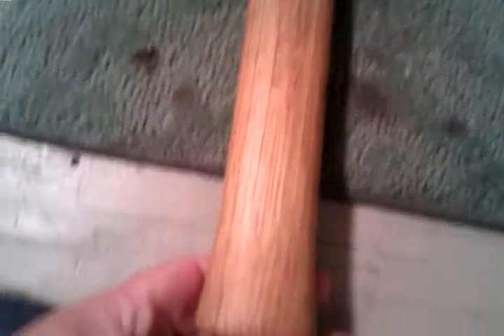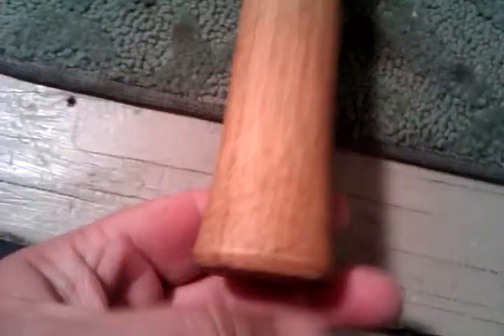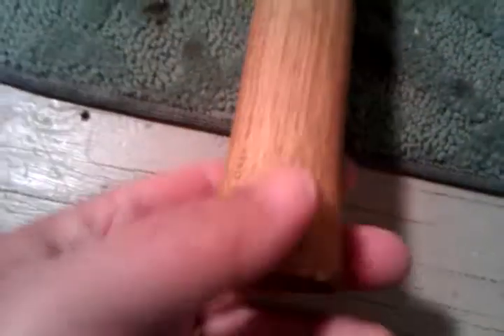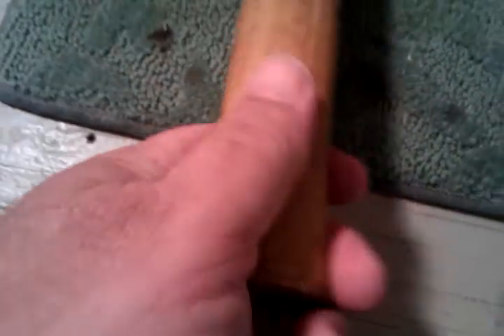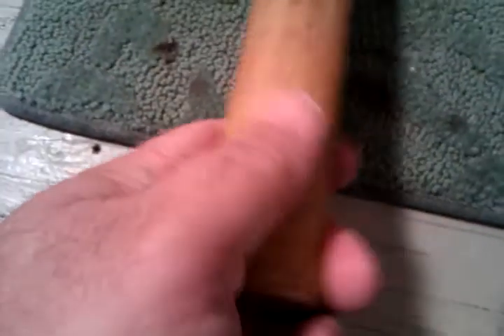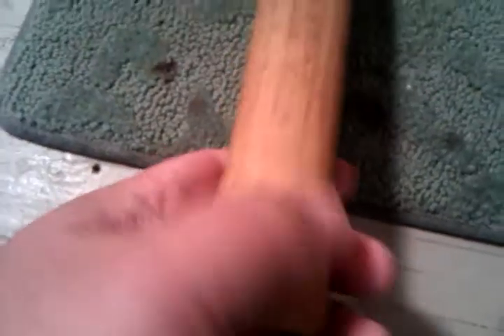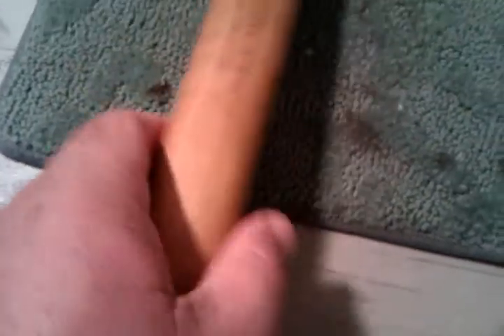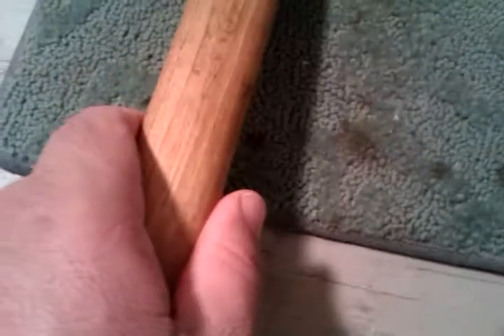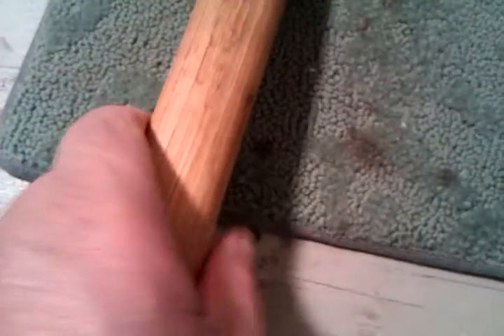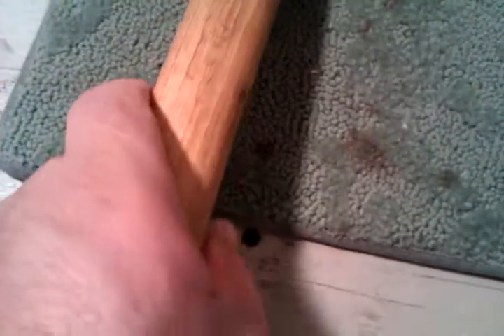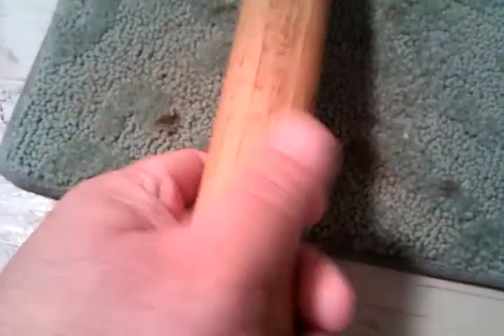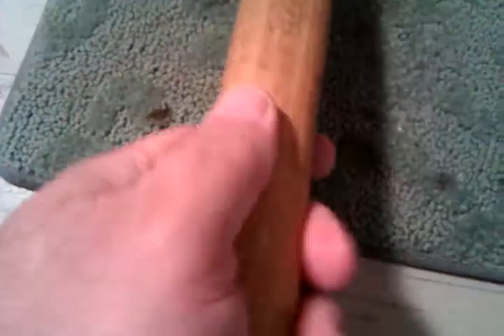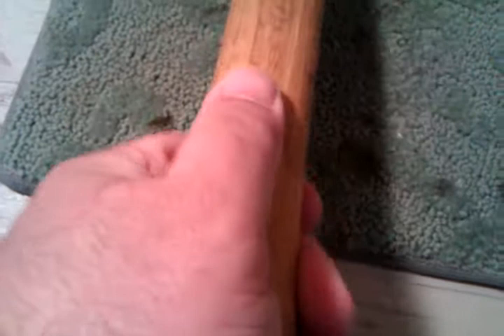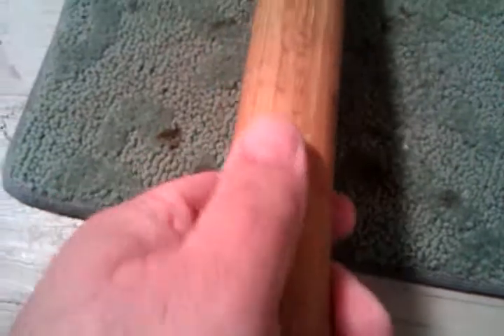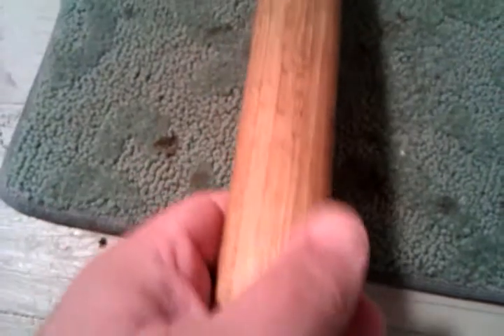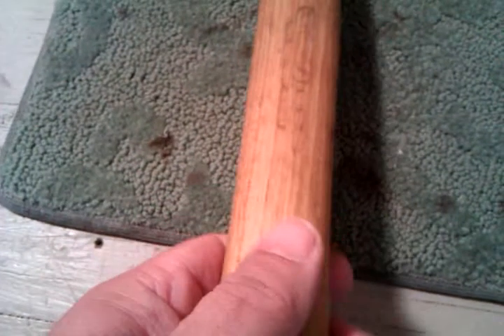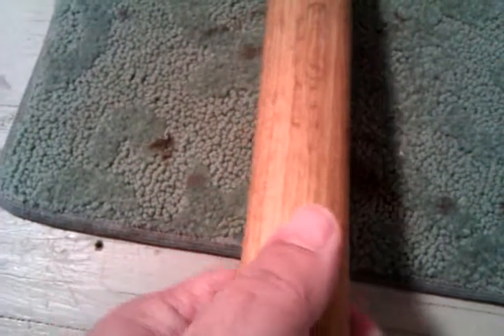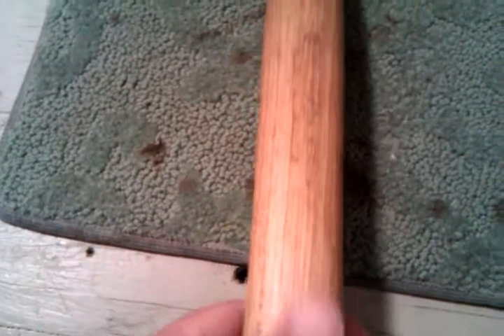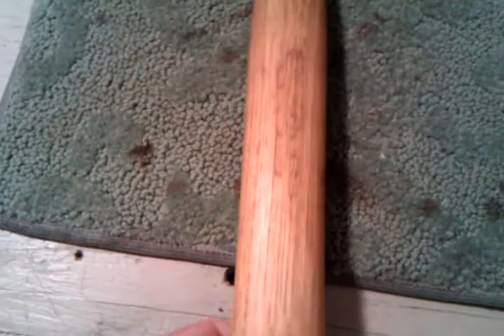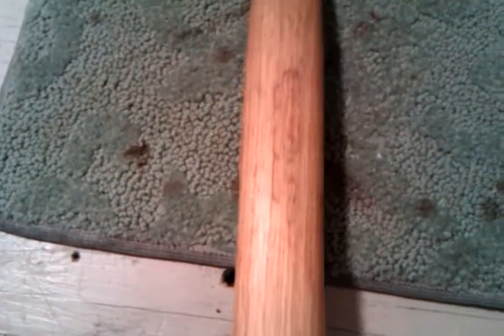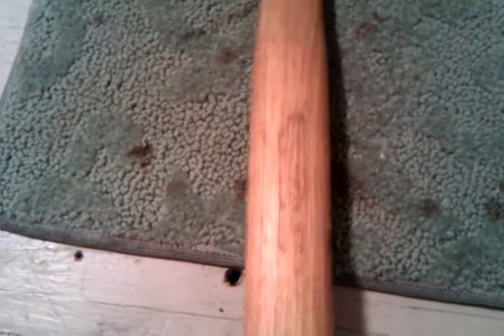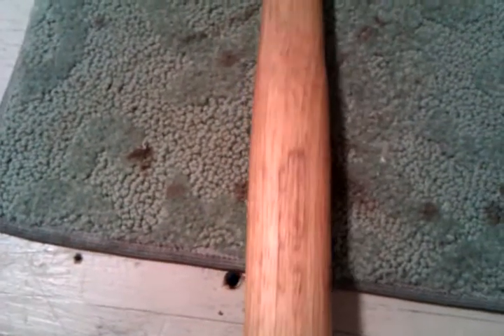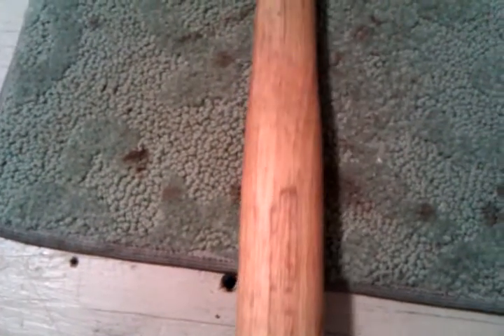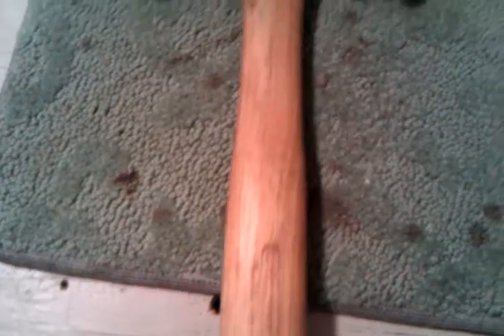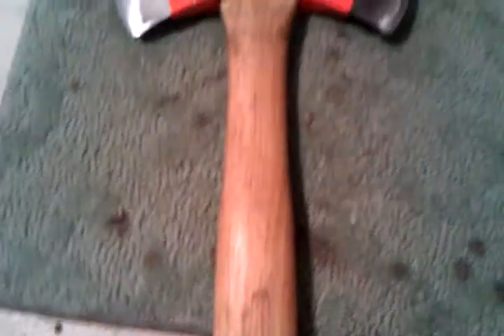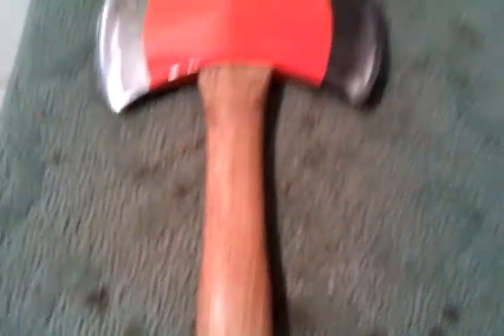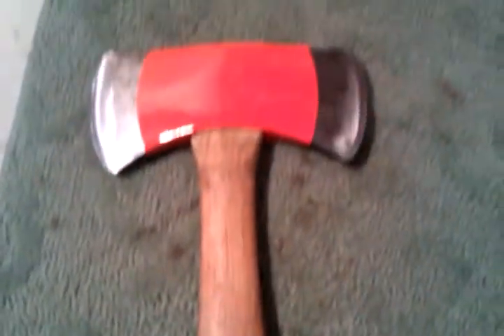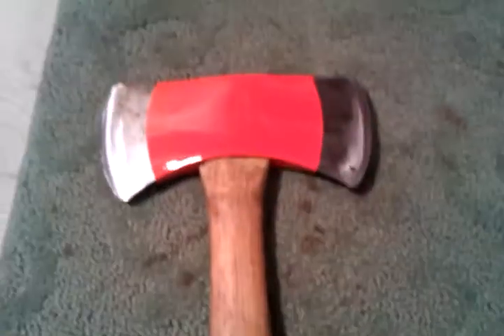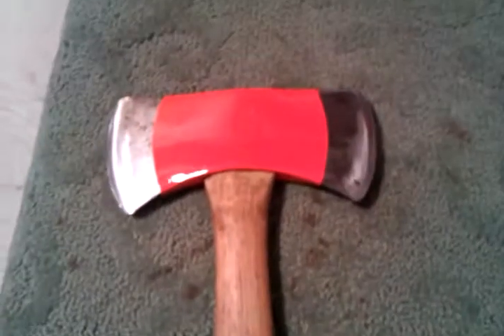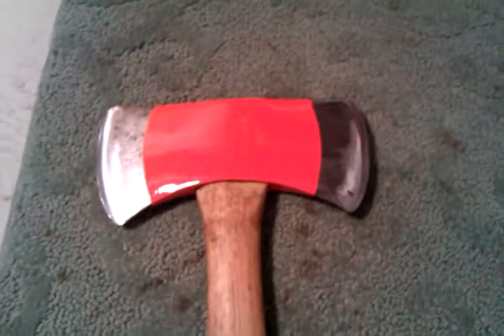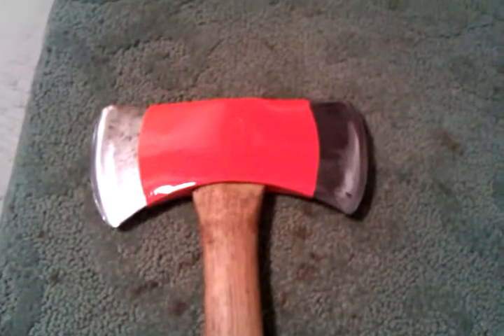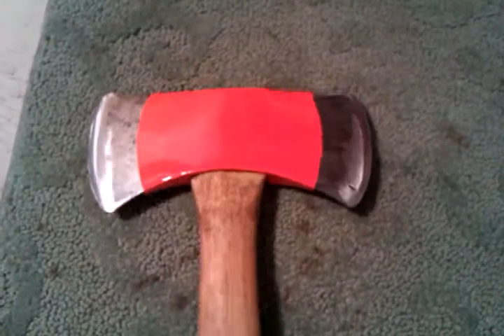I scraped the handle and finished it with shoe polish and shoe grease, and I did go ahead and paint the head.